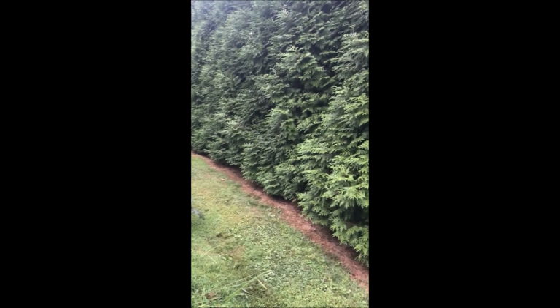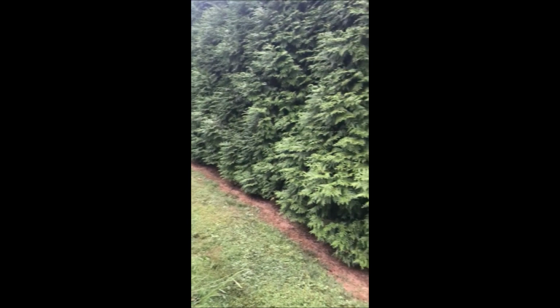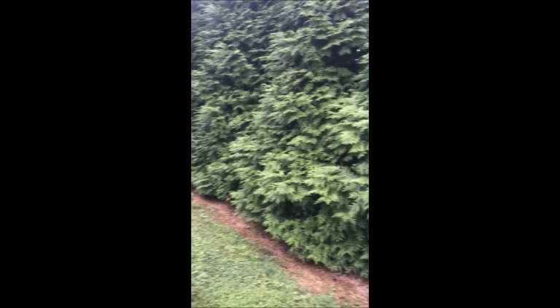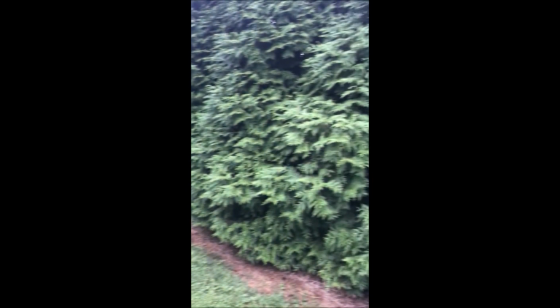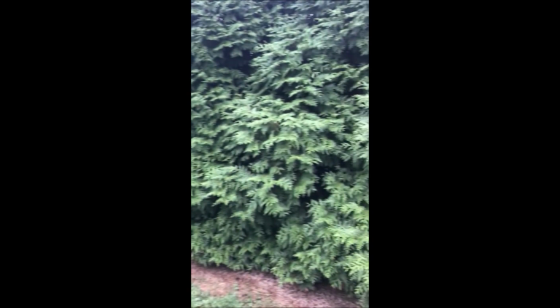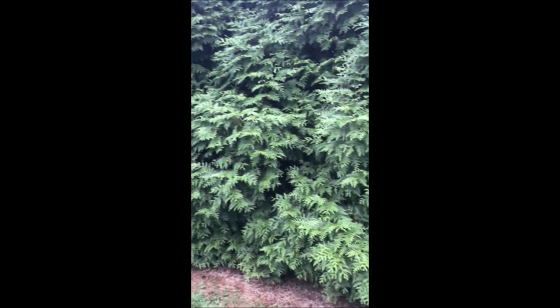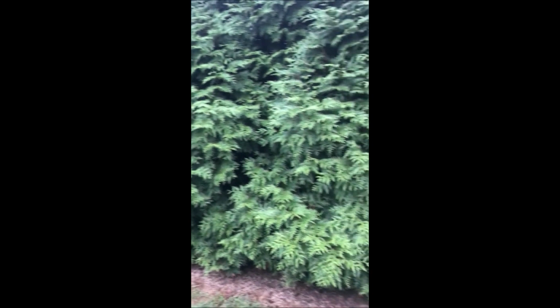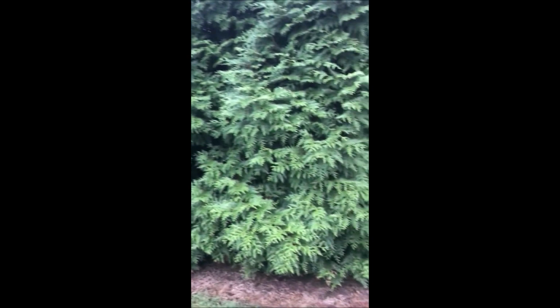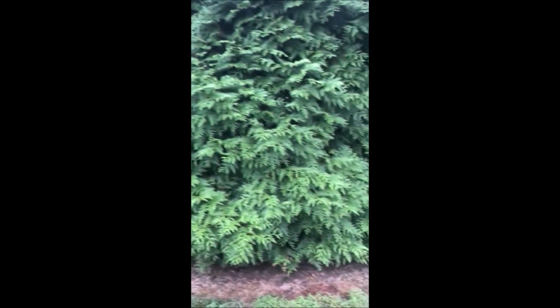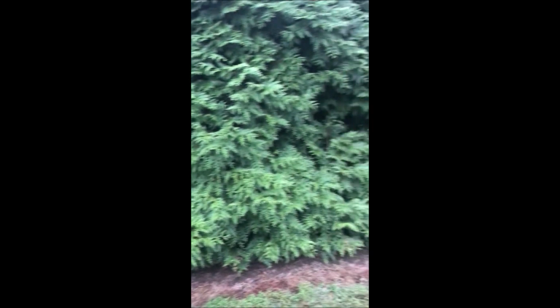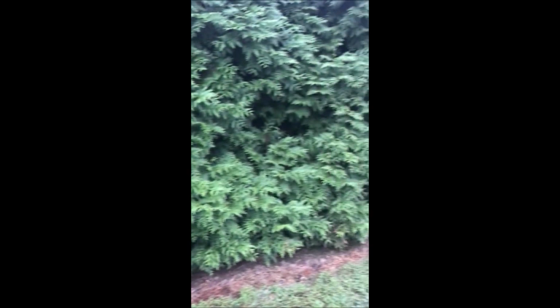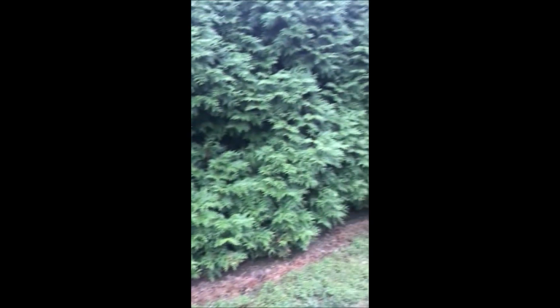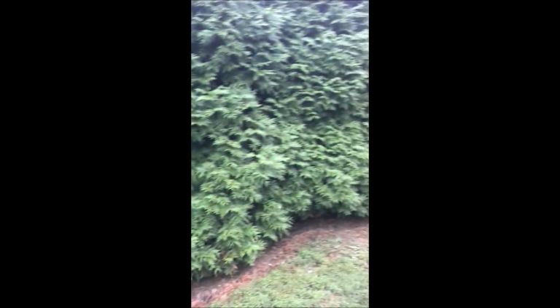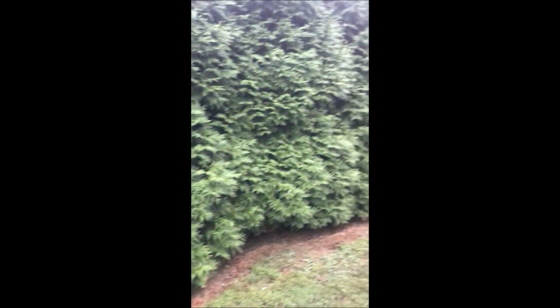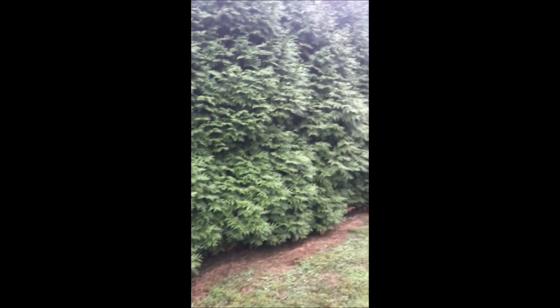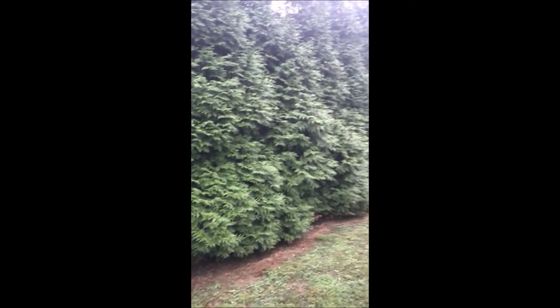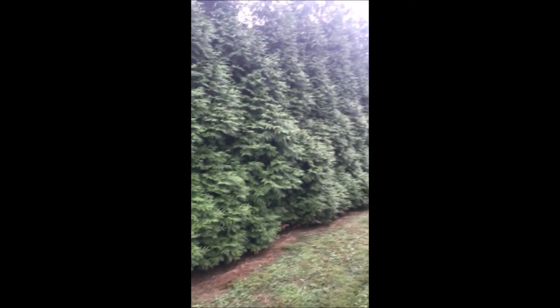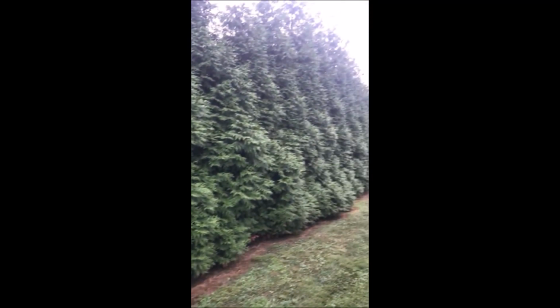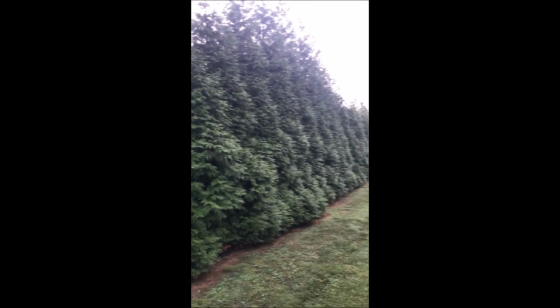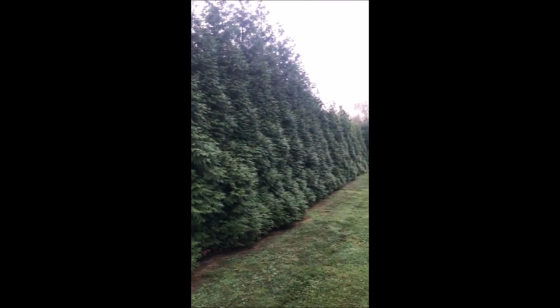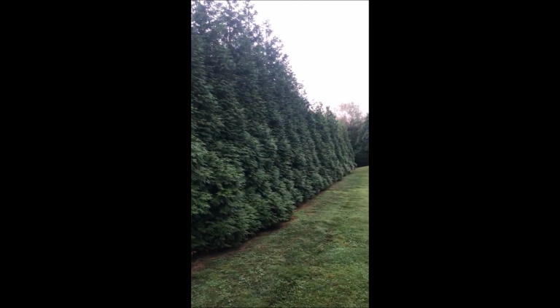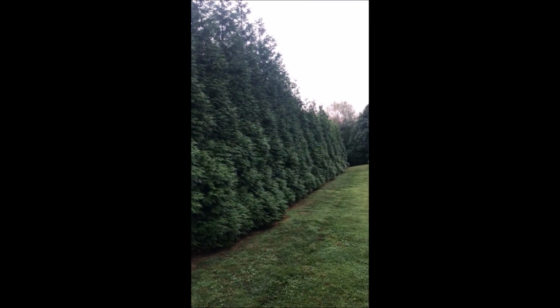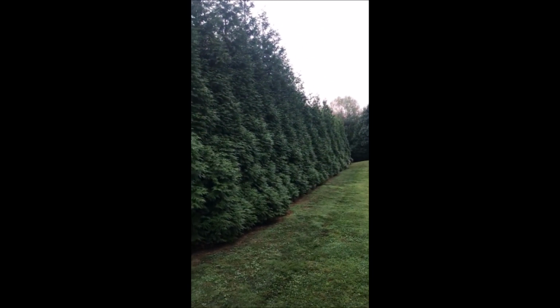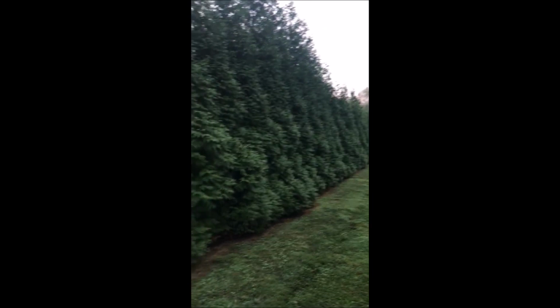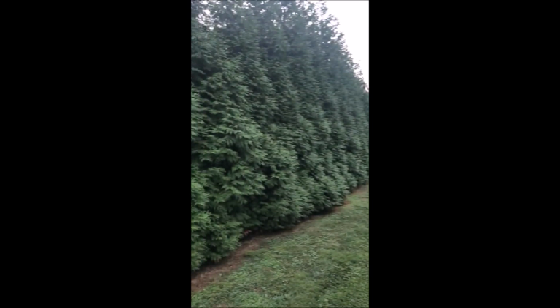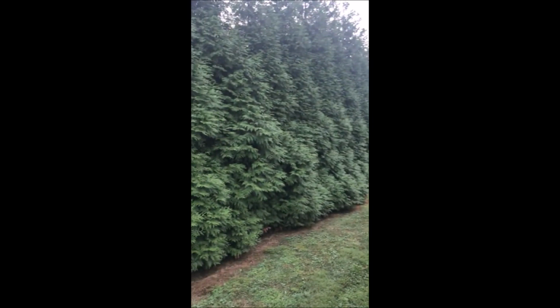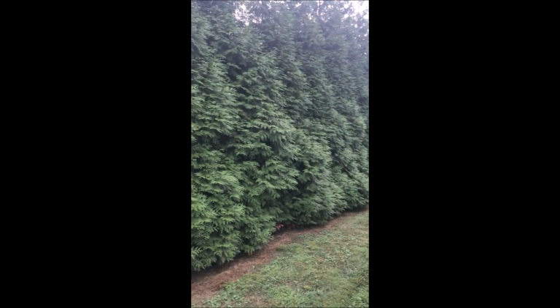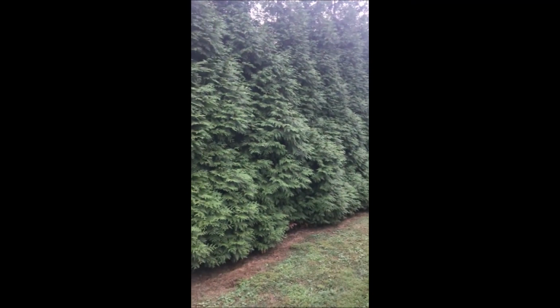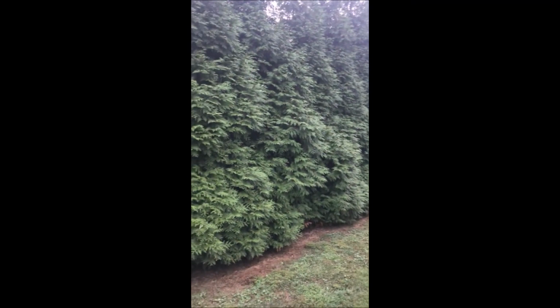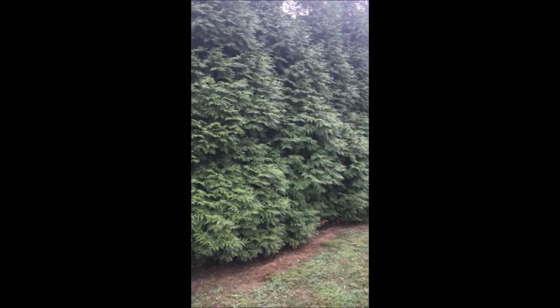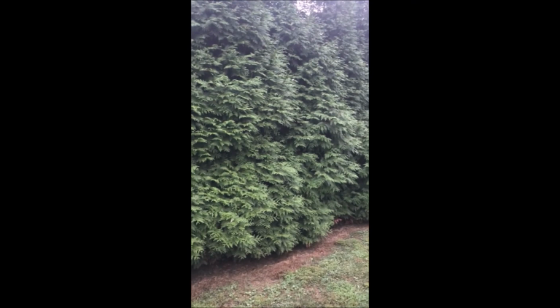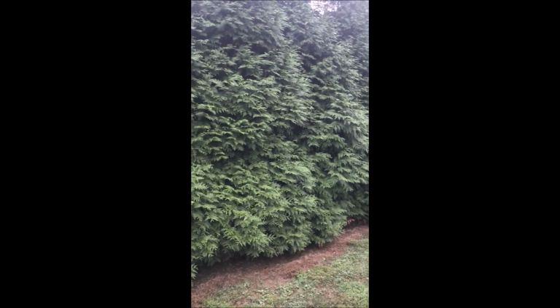These green giants at my house were planted about six years ago, and you can see how nice the wall is. We have never used mulch. I don't think you need to use mulch on green giants.